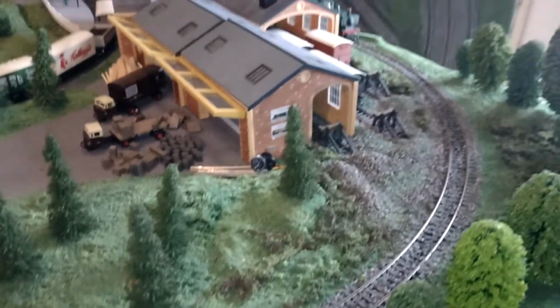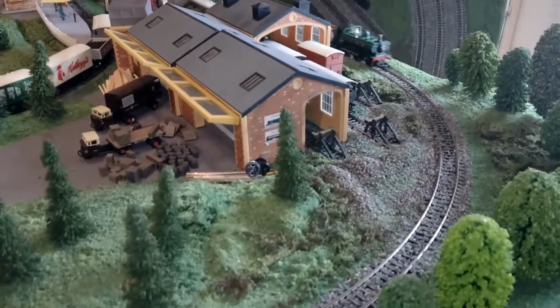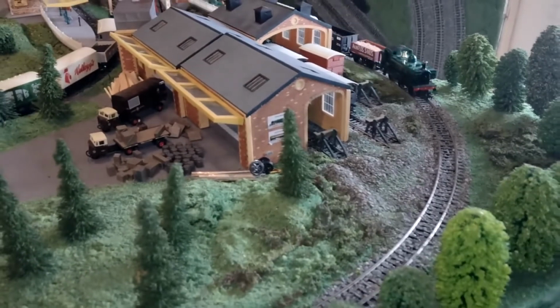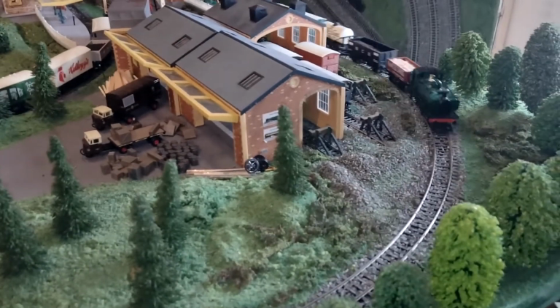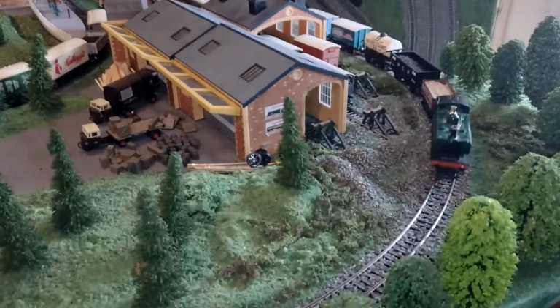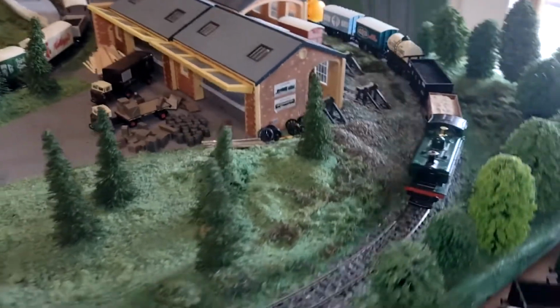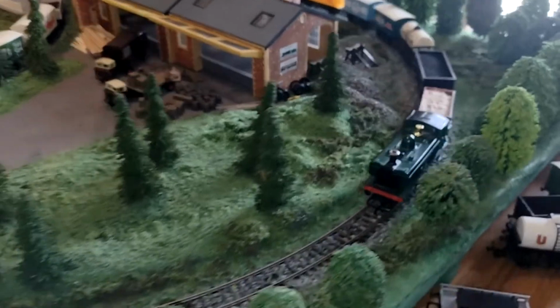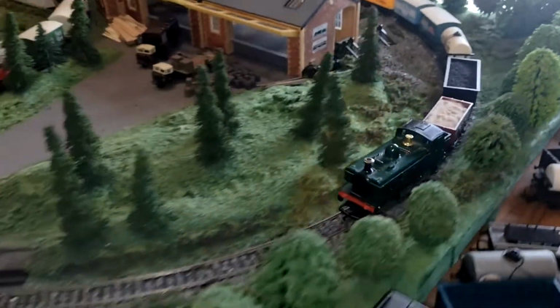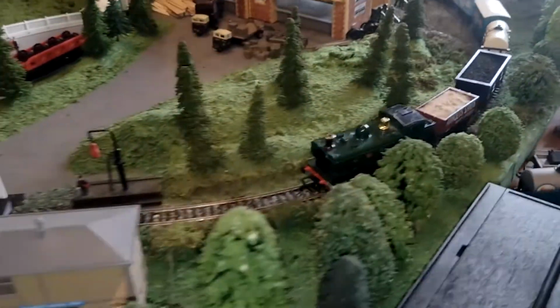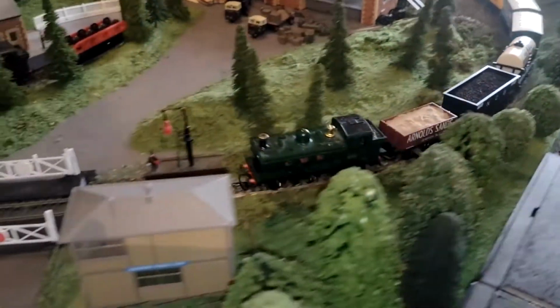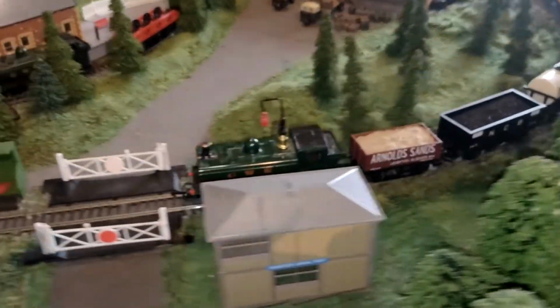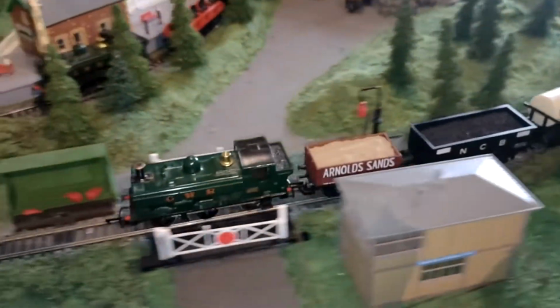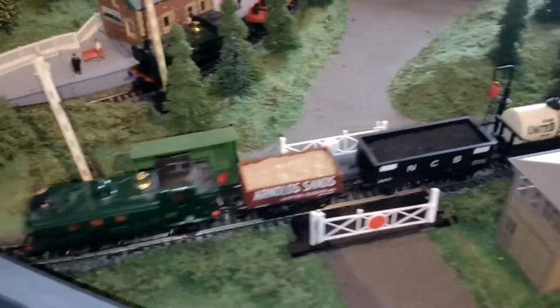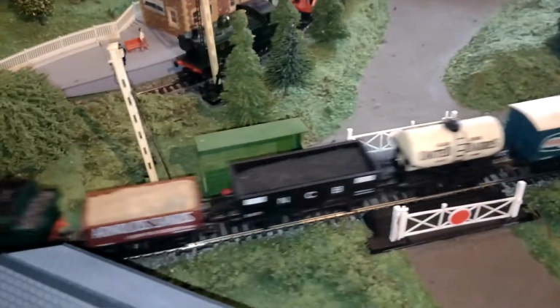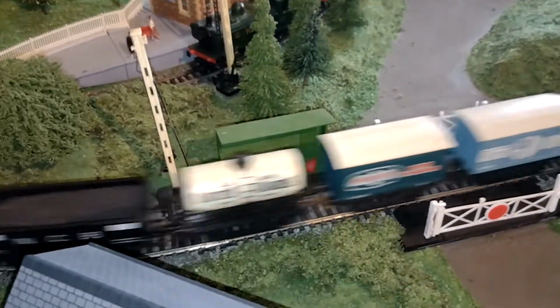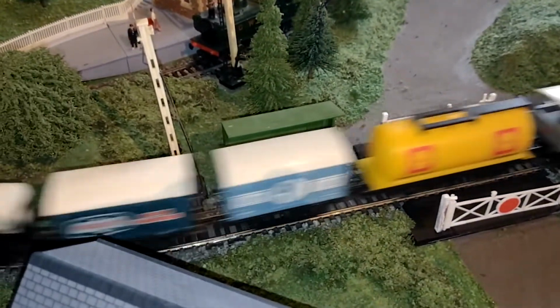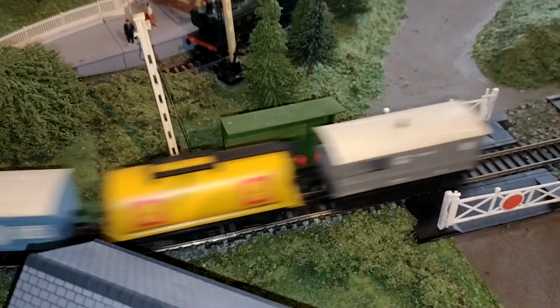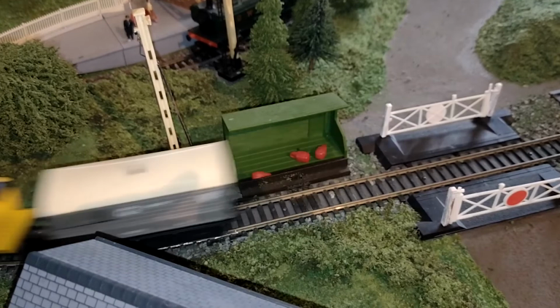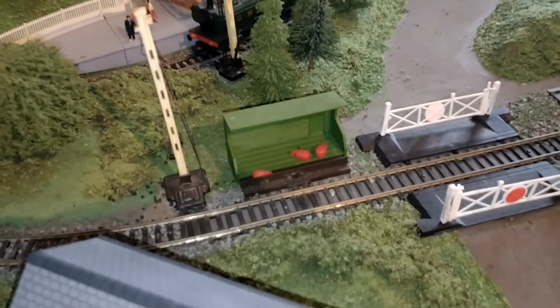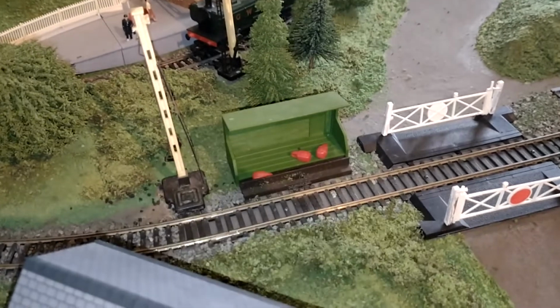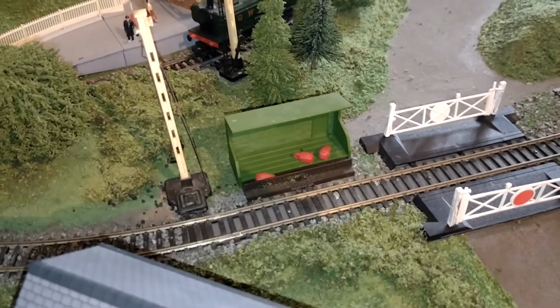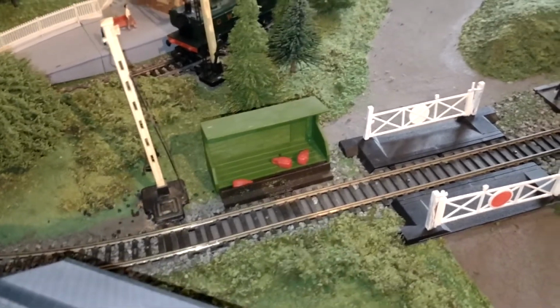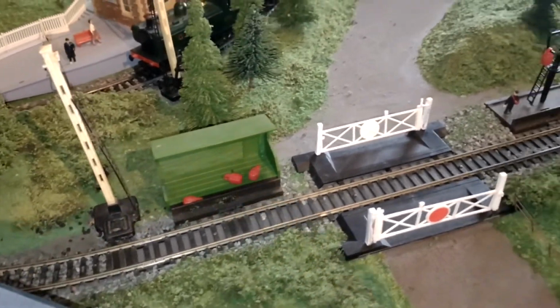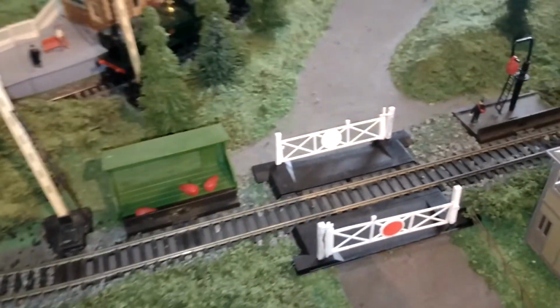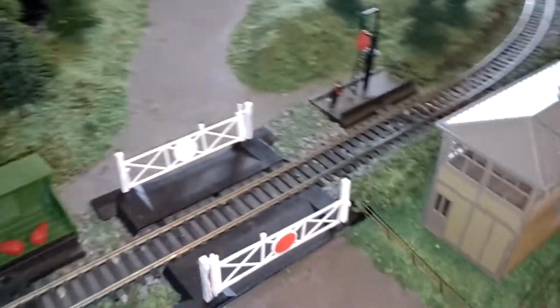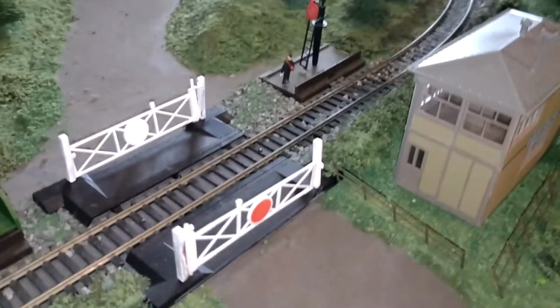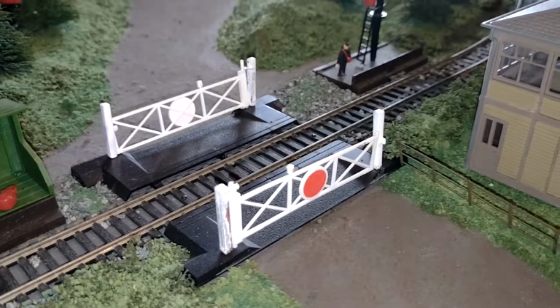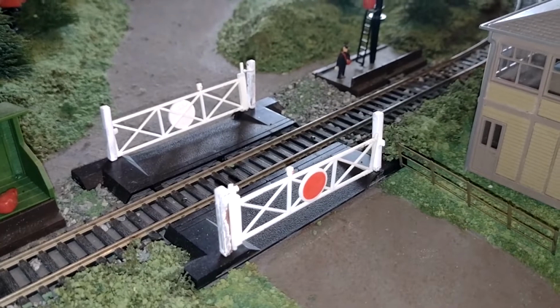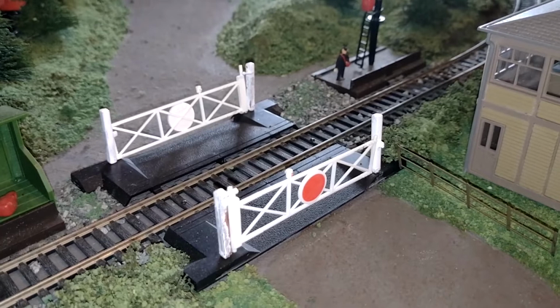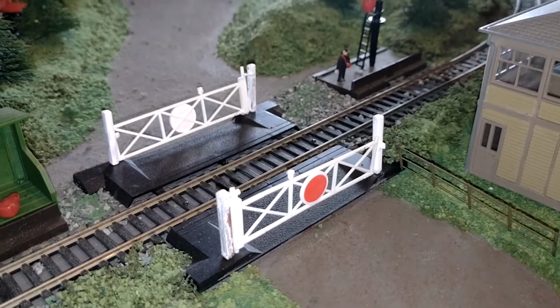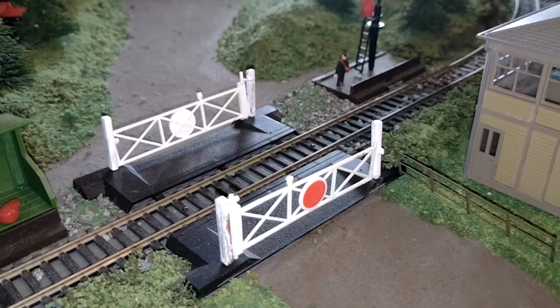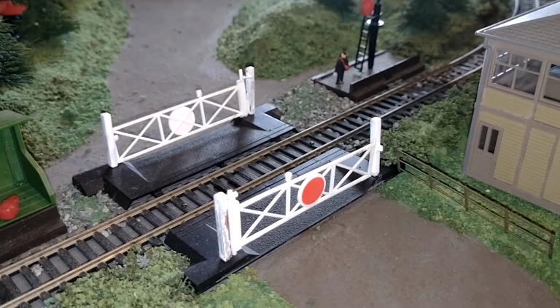Here she comes now - singing Hornby, Hornby! Look at that. That's a pretty impressive train, really. Did of course get the old level crossing with it.